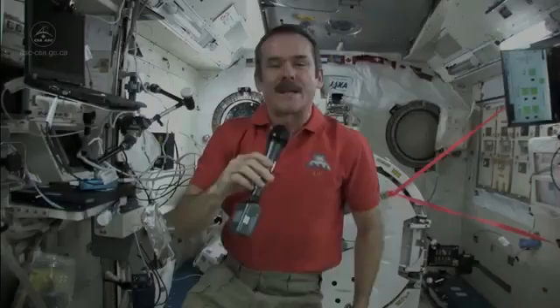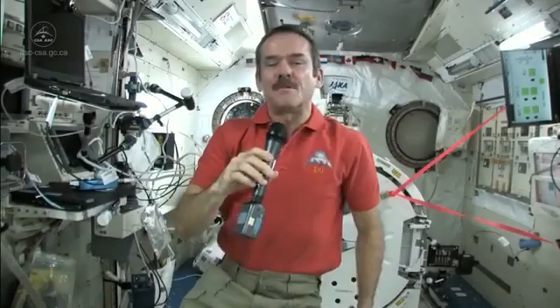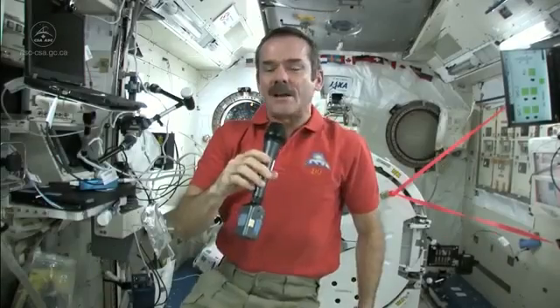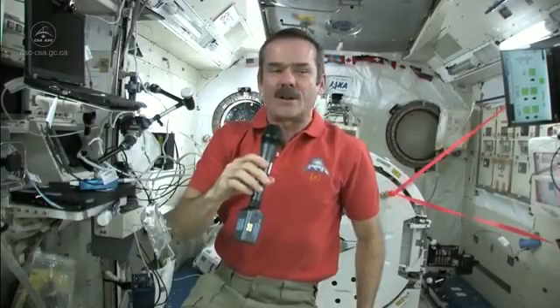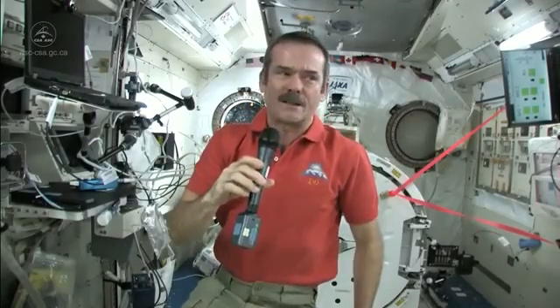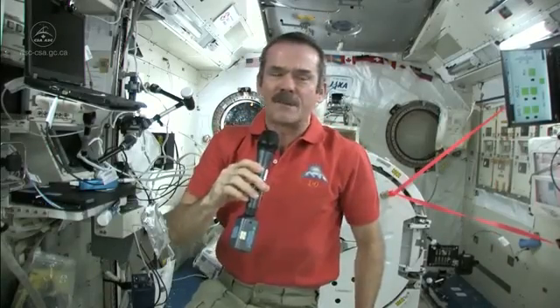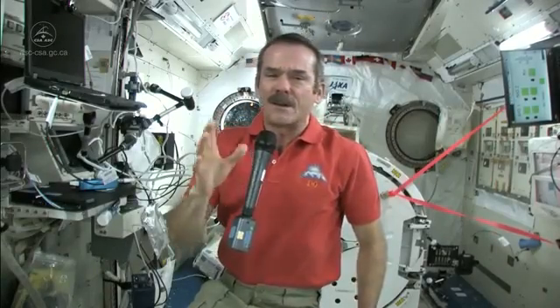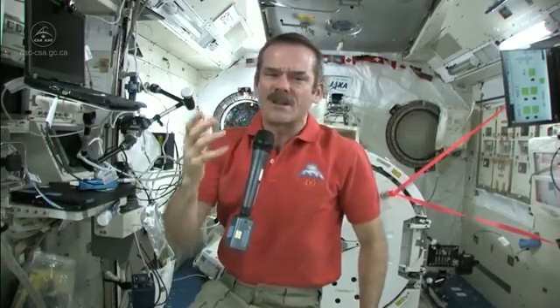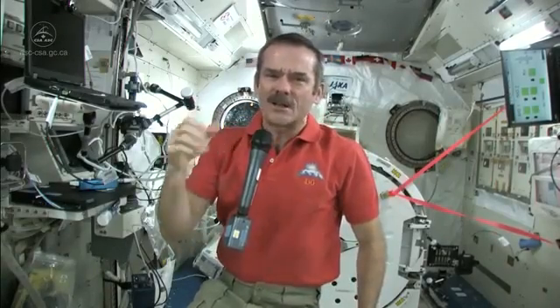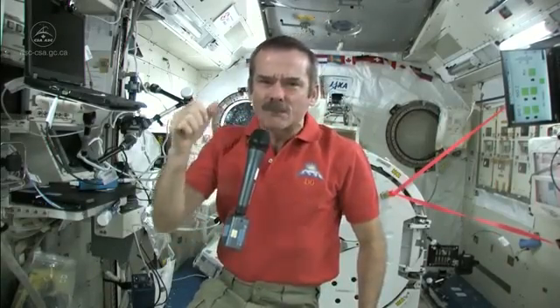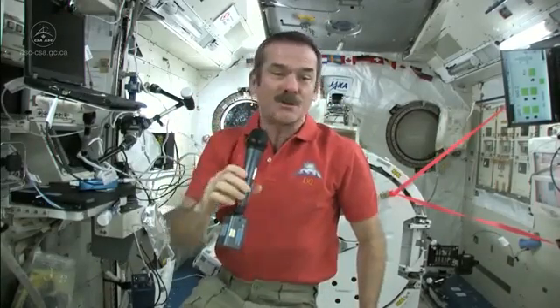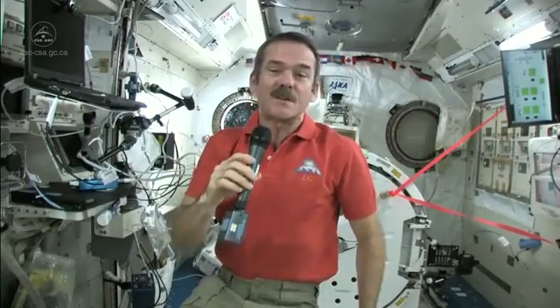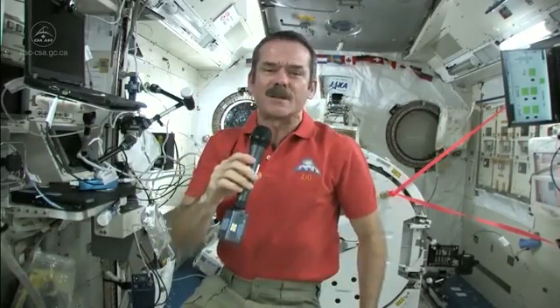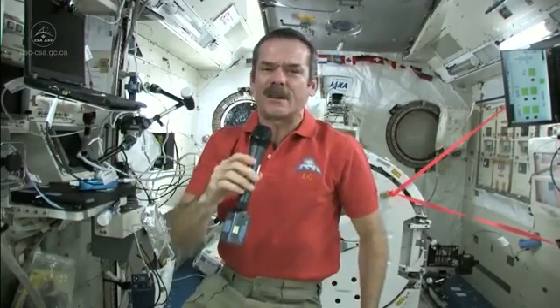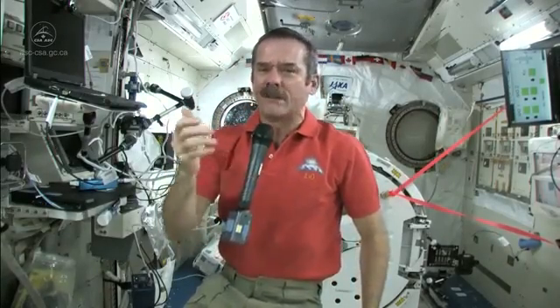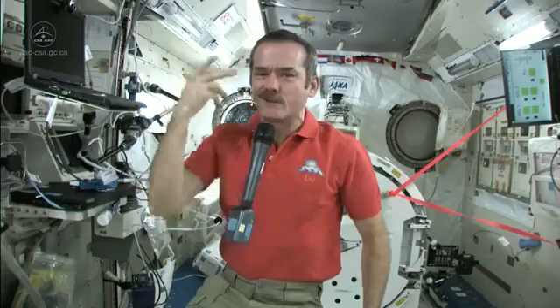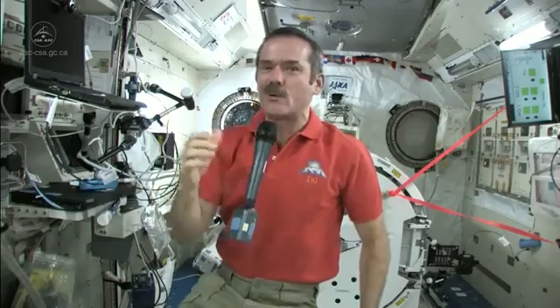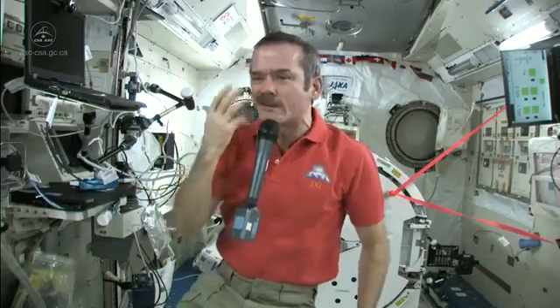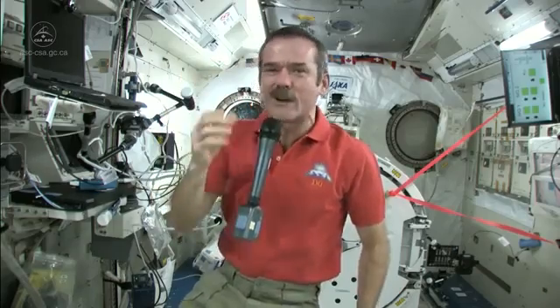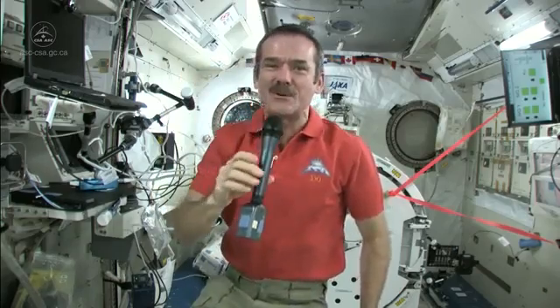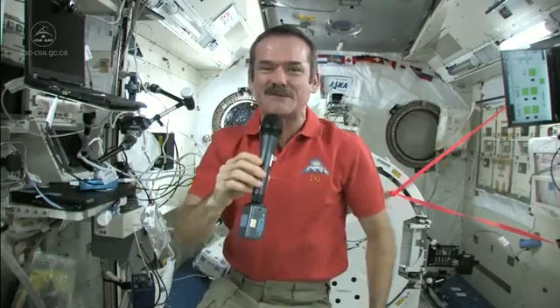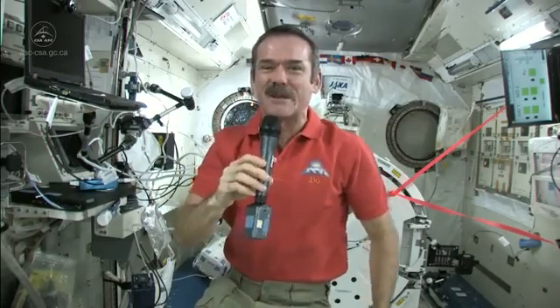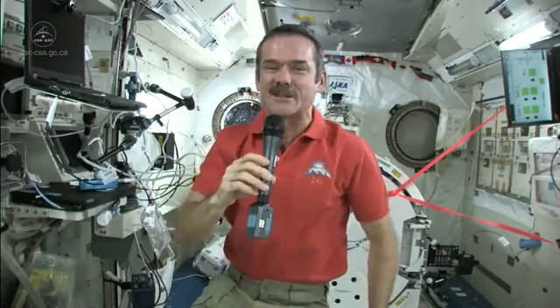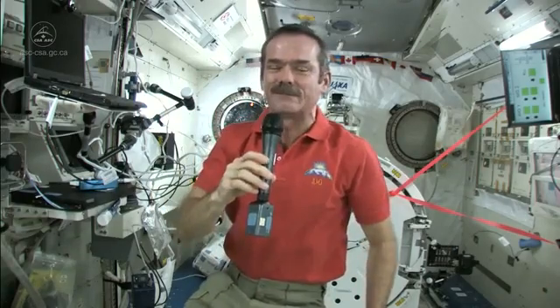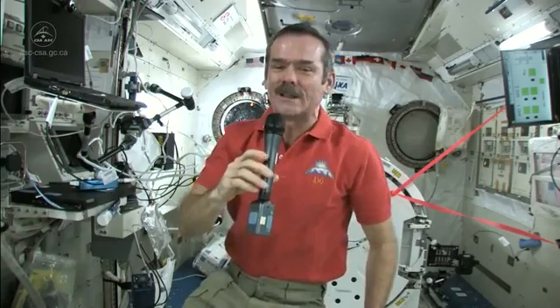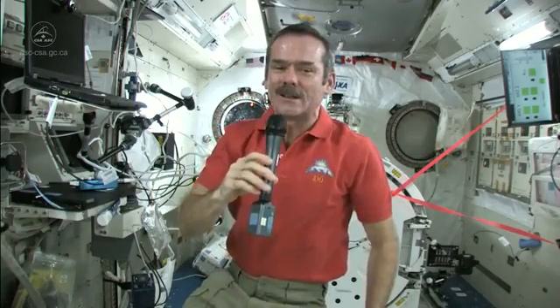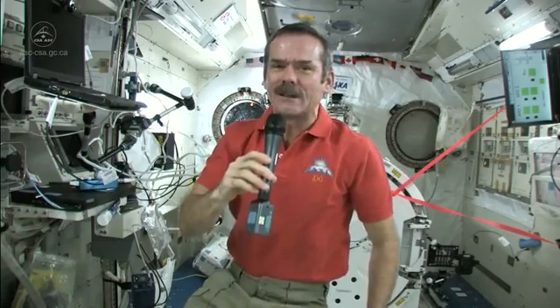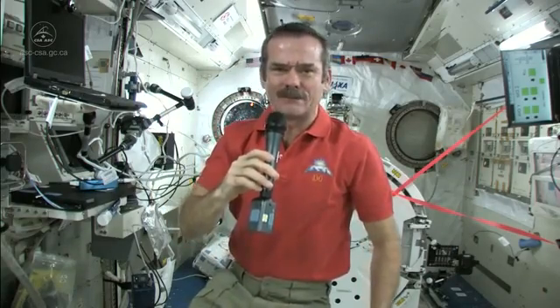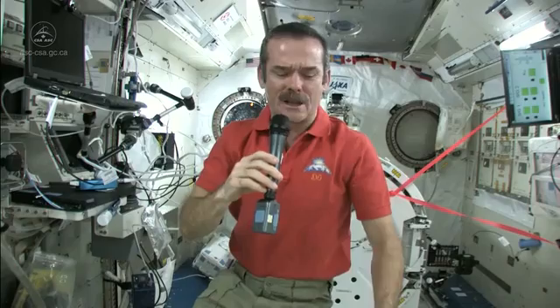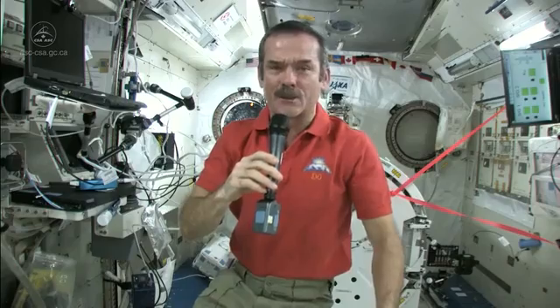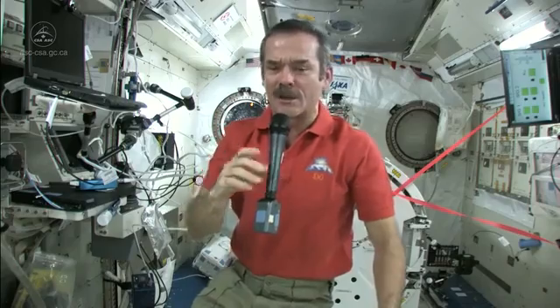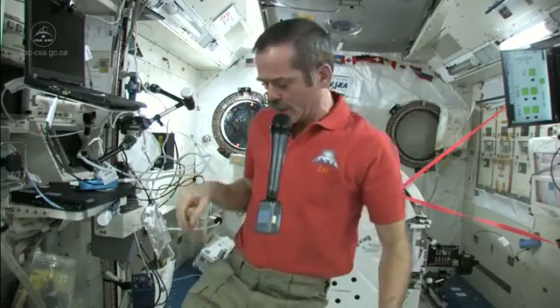Techme from B-Town, Ontario asked: is it challenging to brush your teeth in space without getting toothpaste up your nose from weightlessness? Well, let's talk about how to brush your teeth in space.